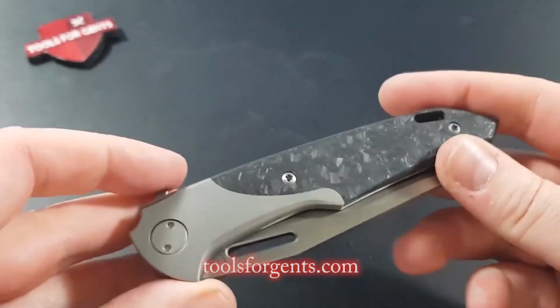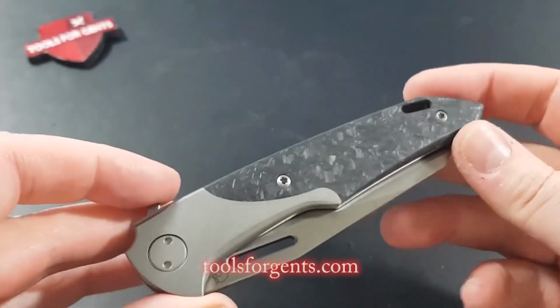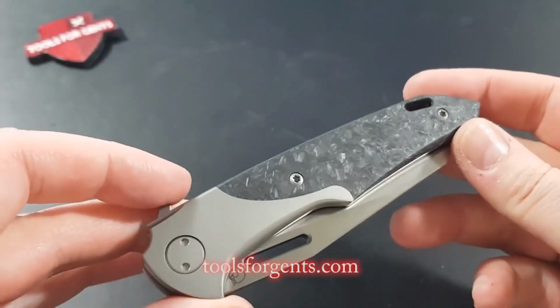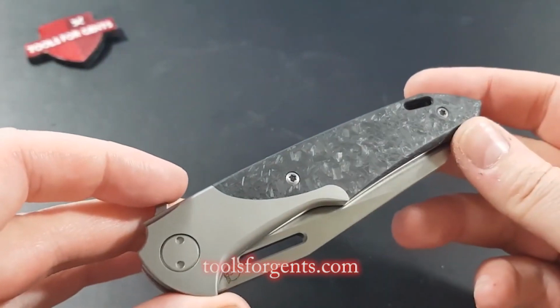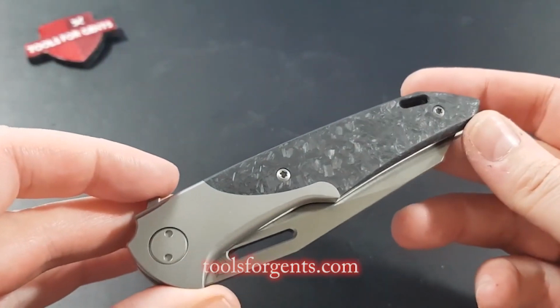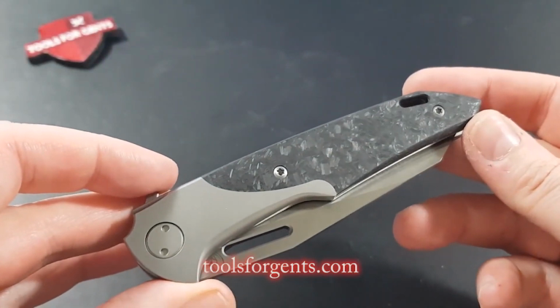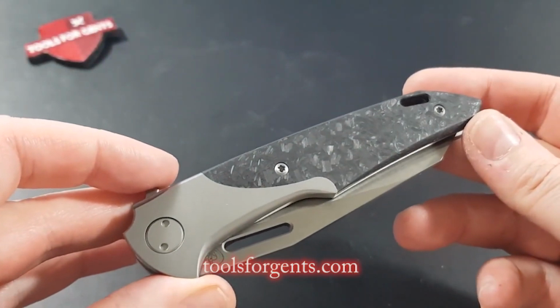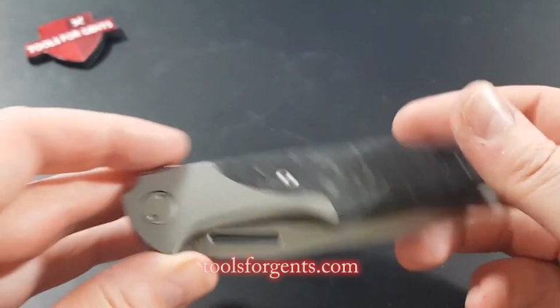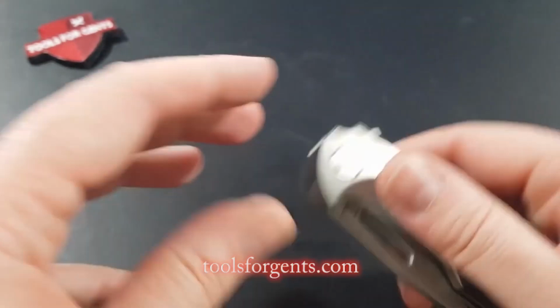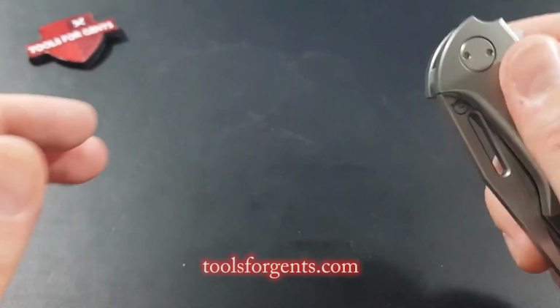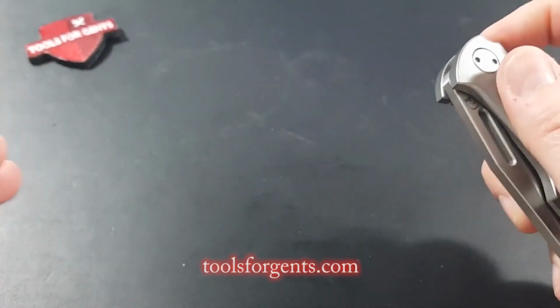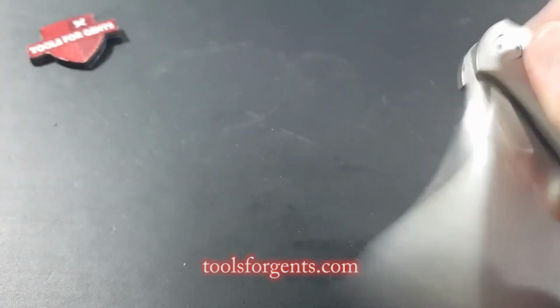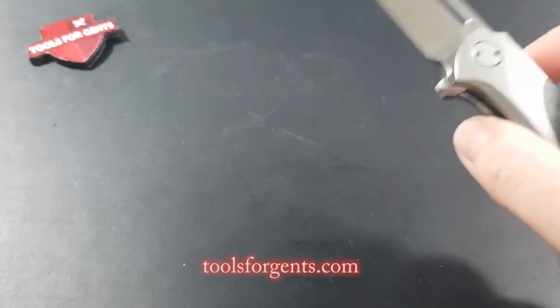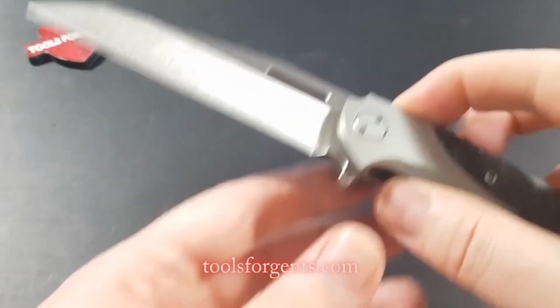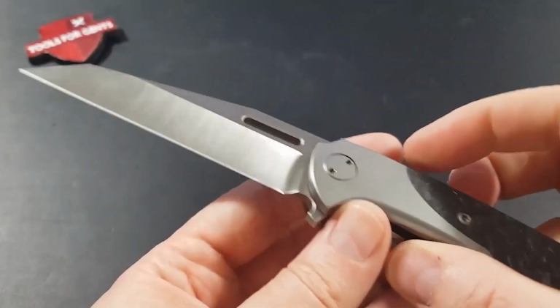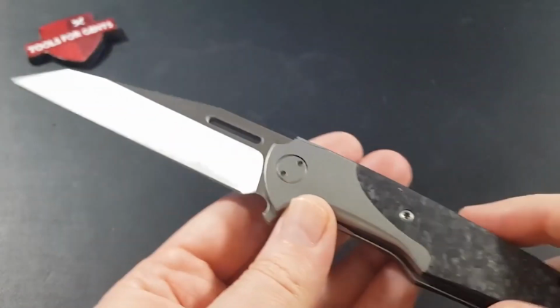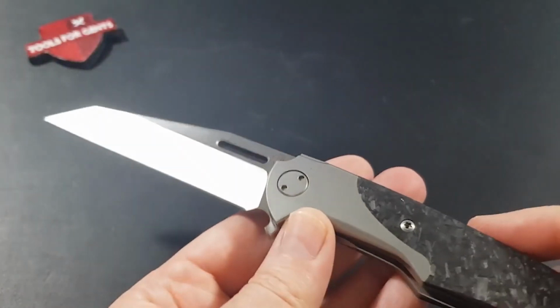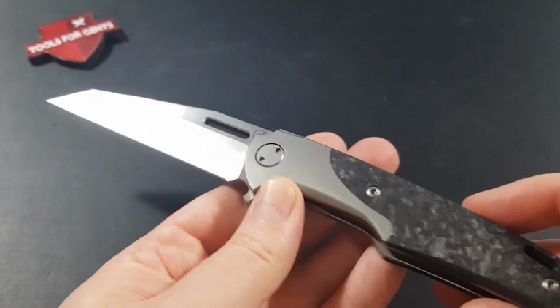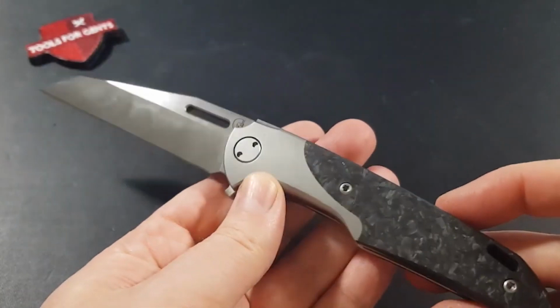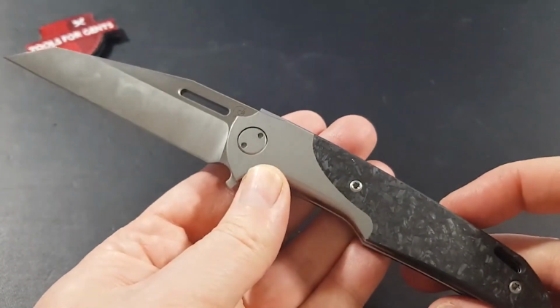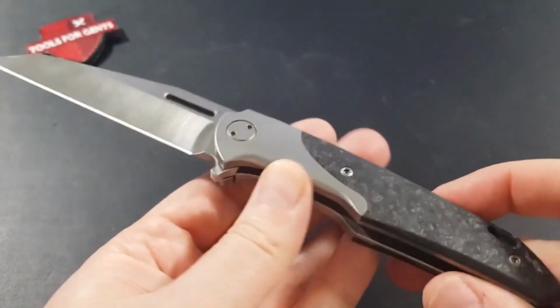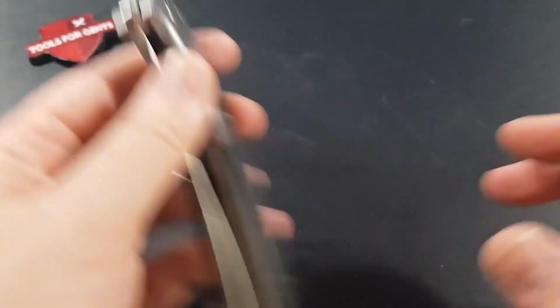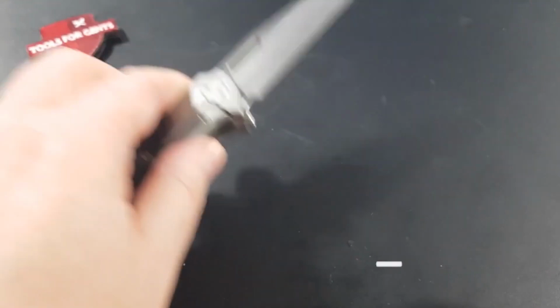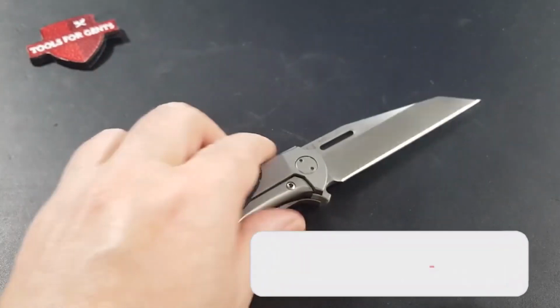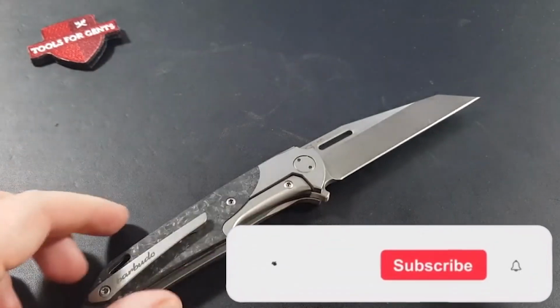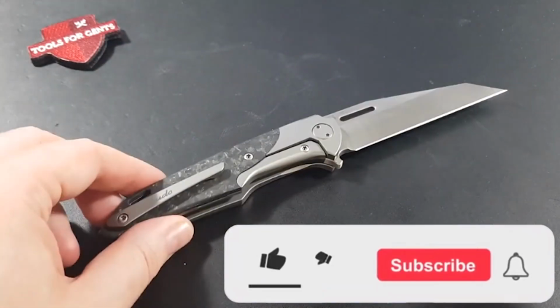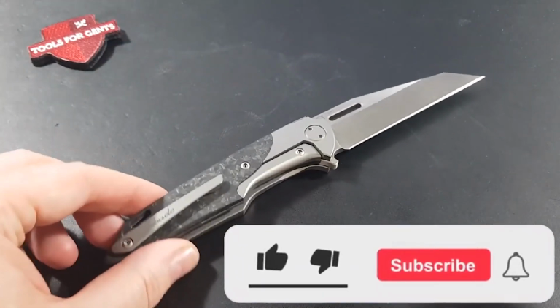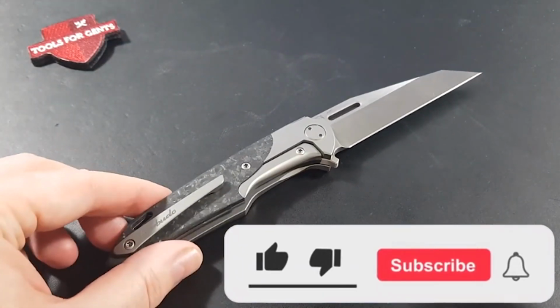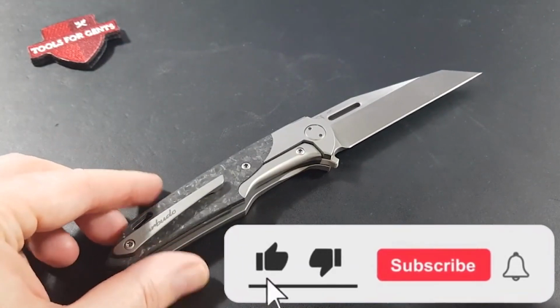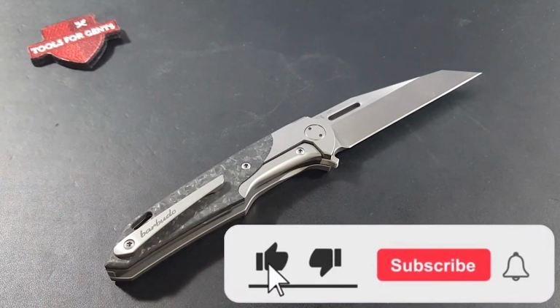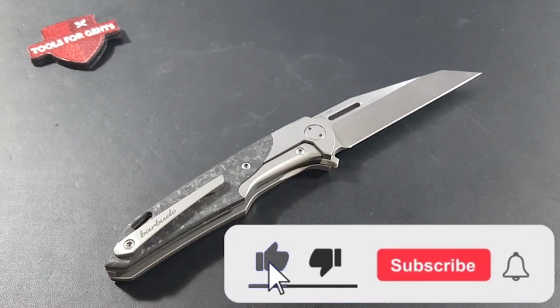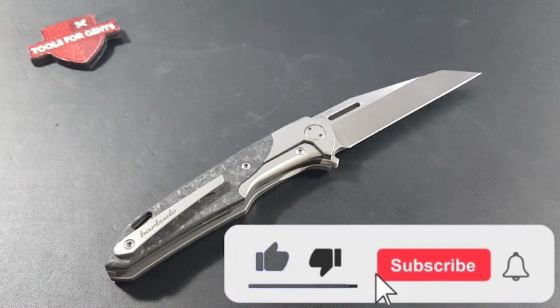The pocket knife is available at the toolsforgents.com online store. With the code STREAM5 you get 5% discount on your purchase. Tools for Gents ships reliably and quickly all items worldwide with DHL.